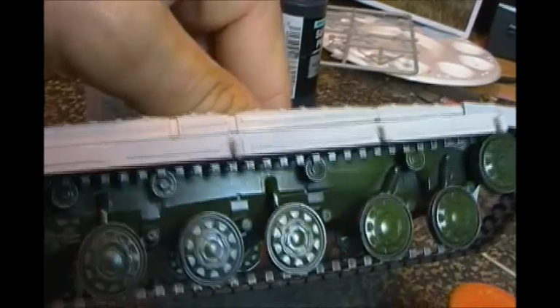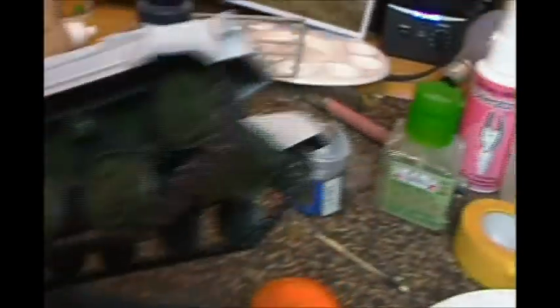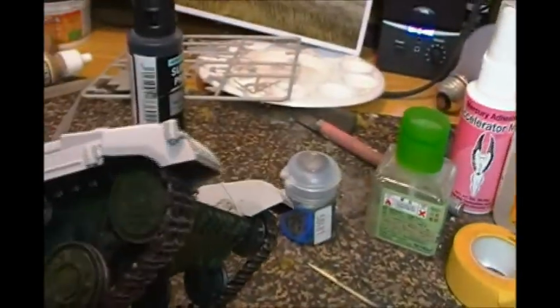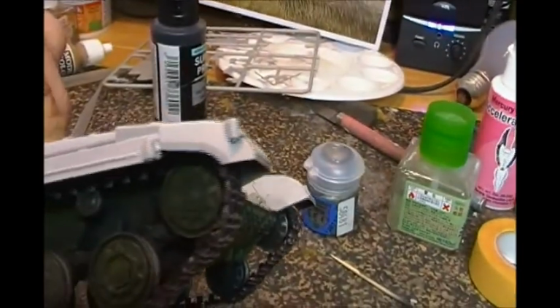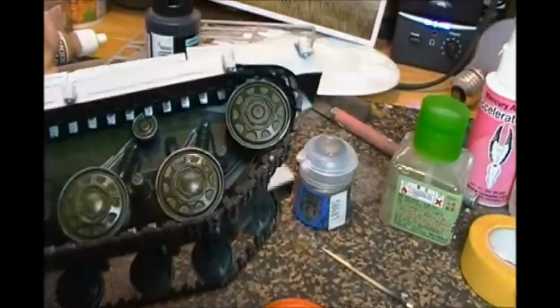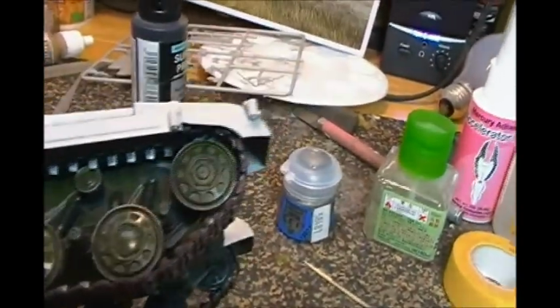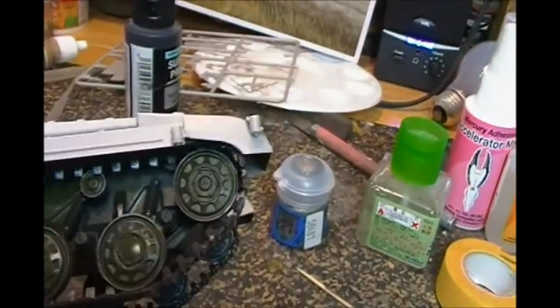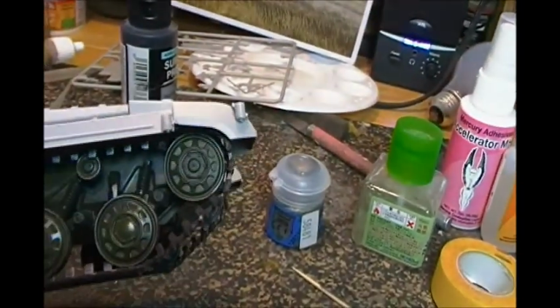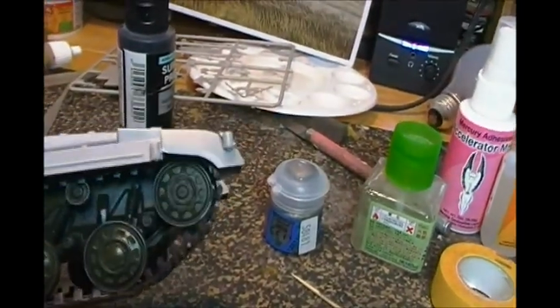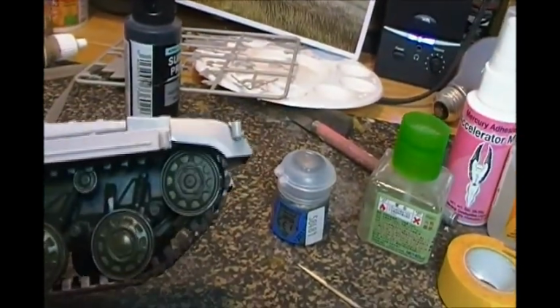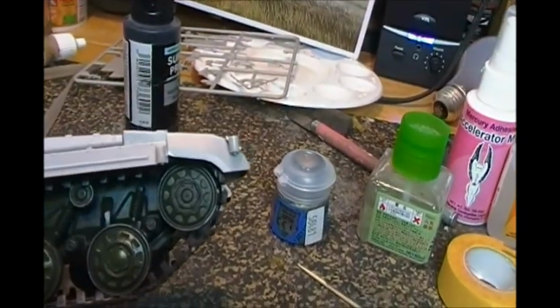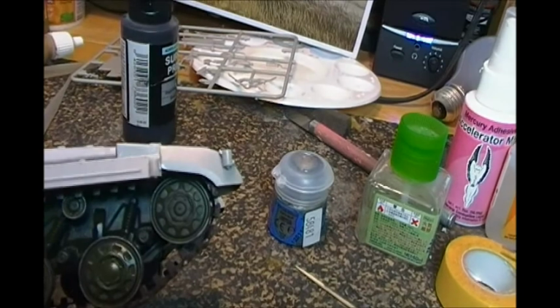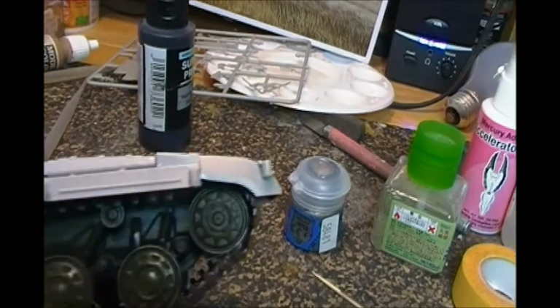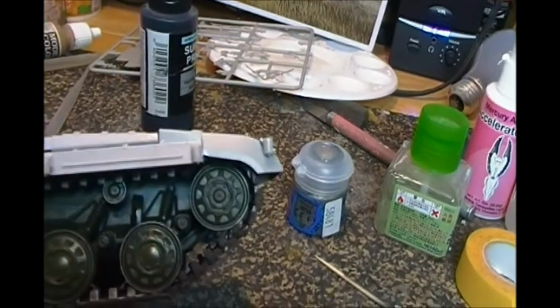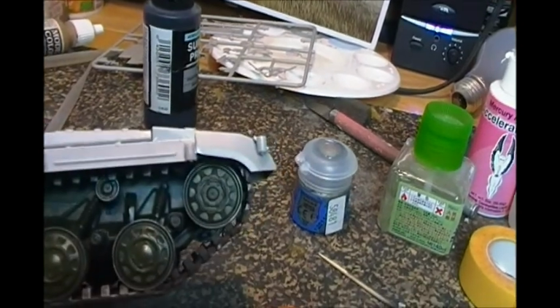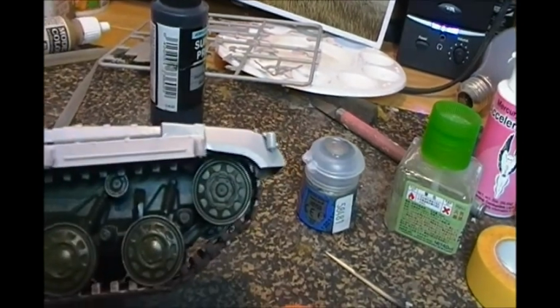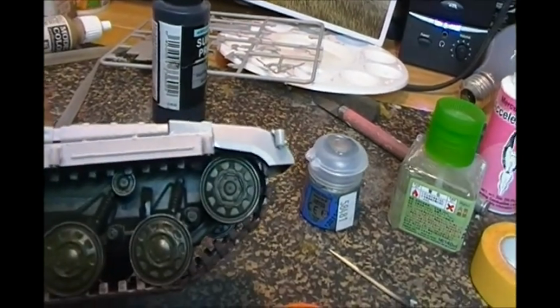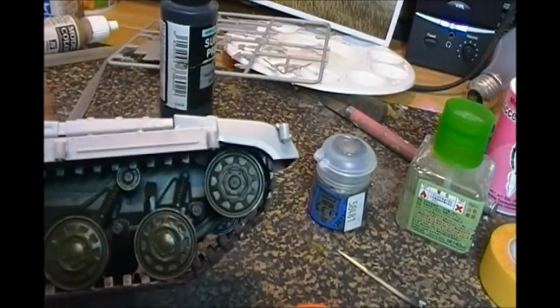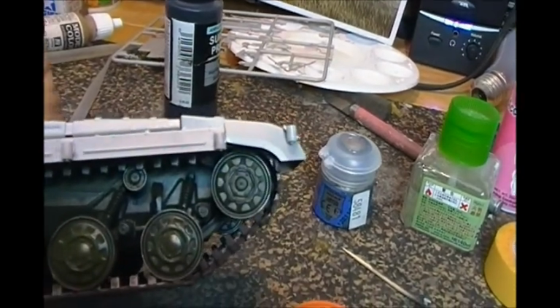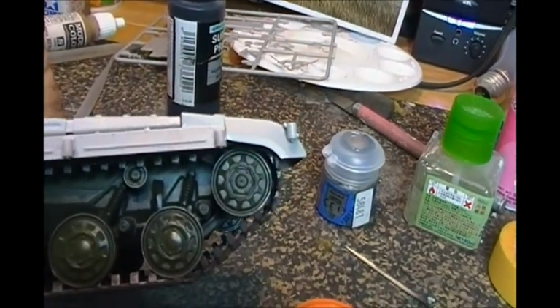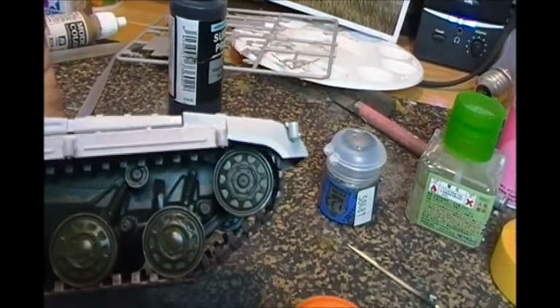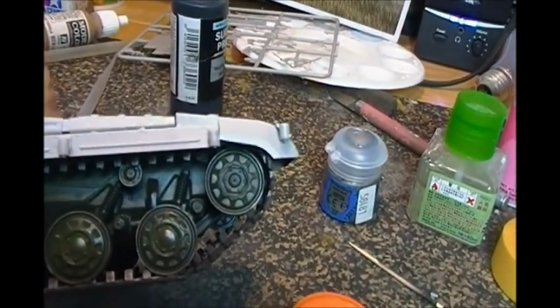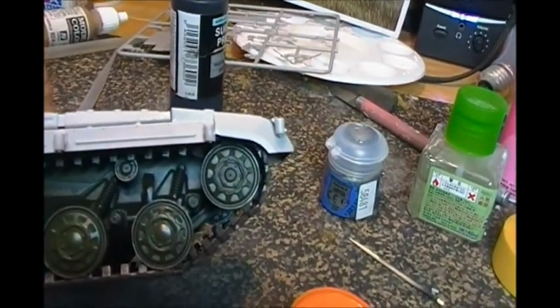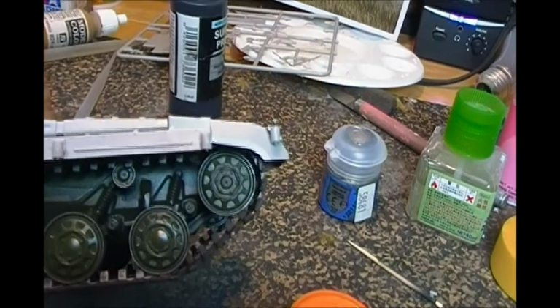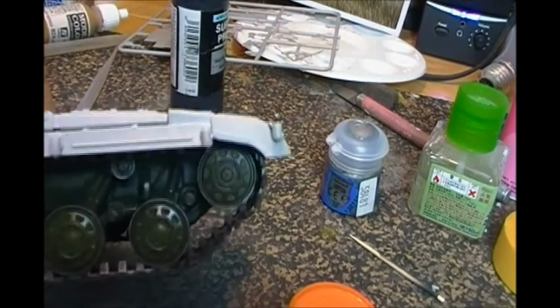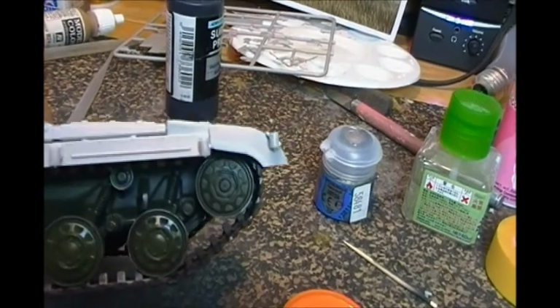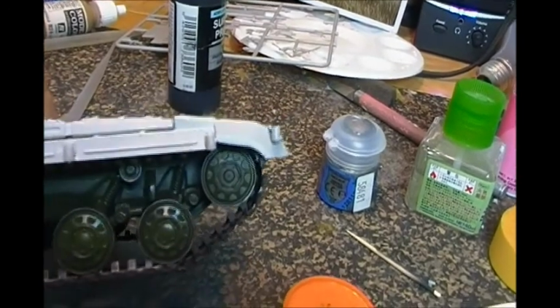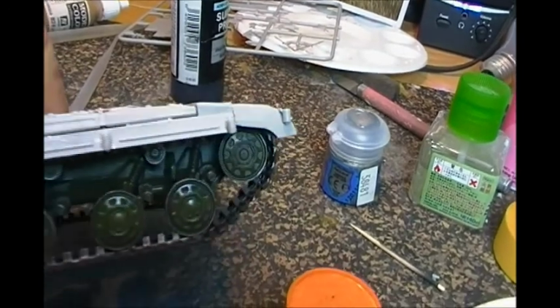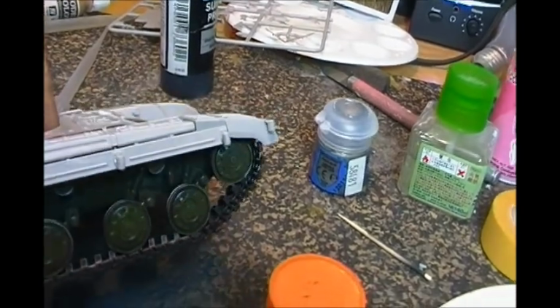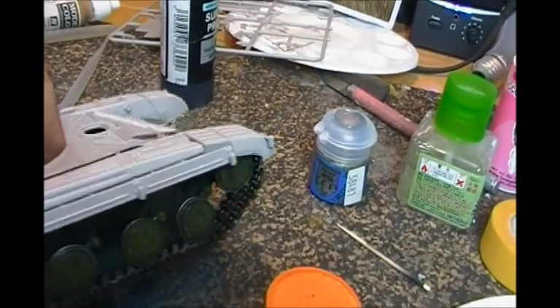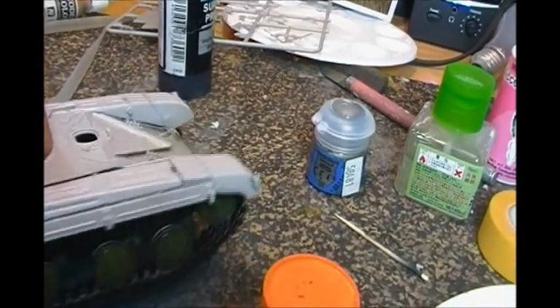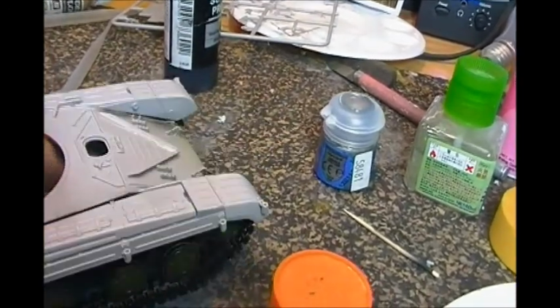Thankfully everything can be hidden underneath the fenders on this kit. So that's what I ended up doing — I hid the screw-up. It was slightly crooked and about an eighth of an inch short on one side, but that's hidden by the fender, so that's okay. That's one of the gotchas.